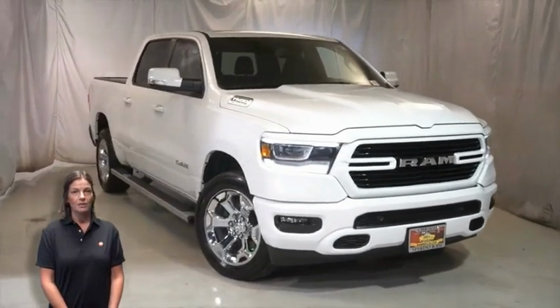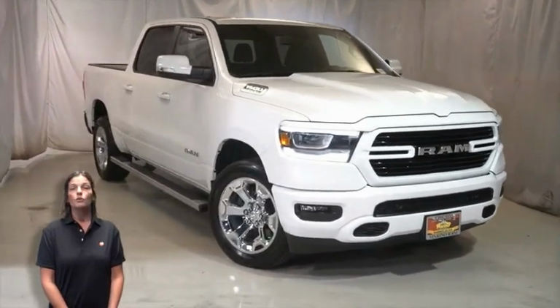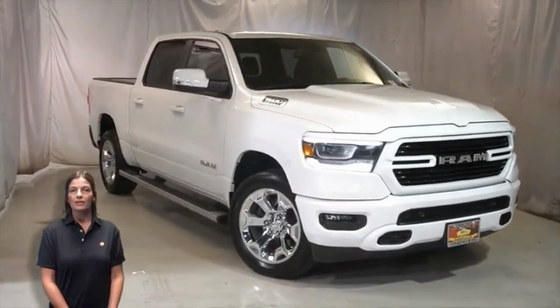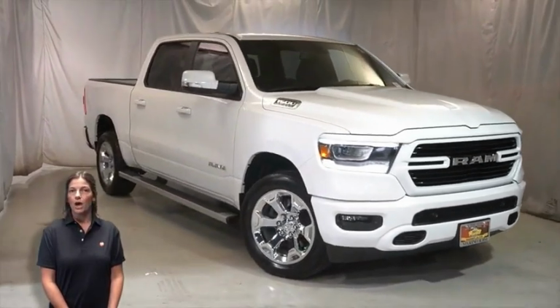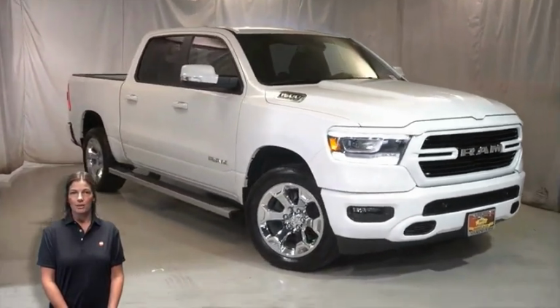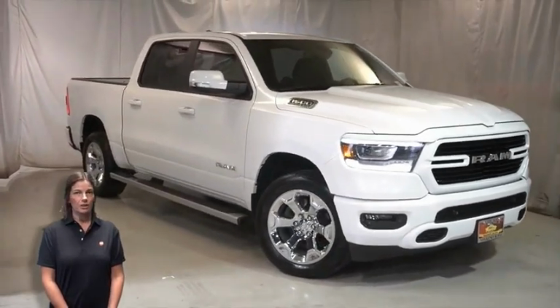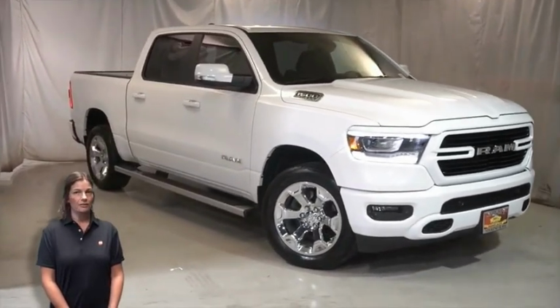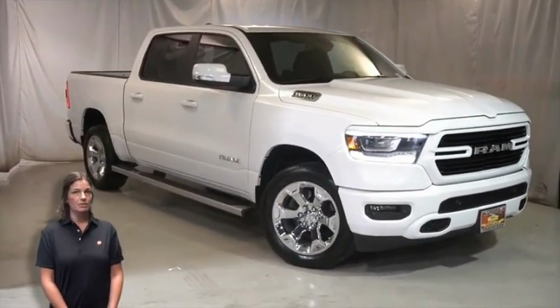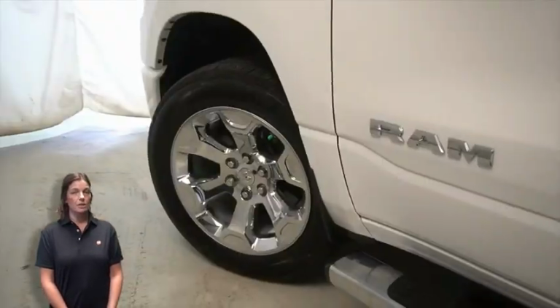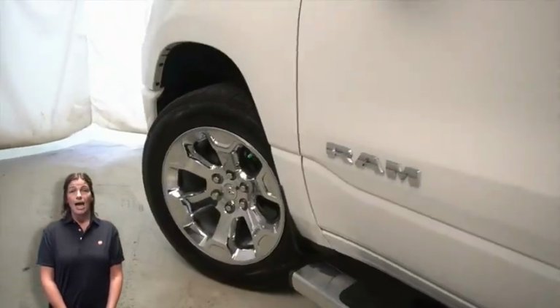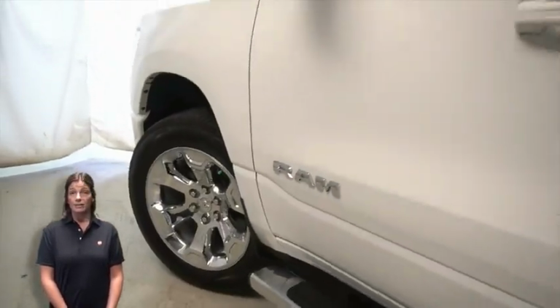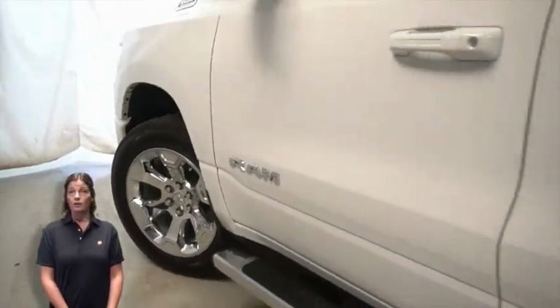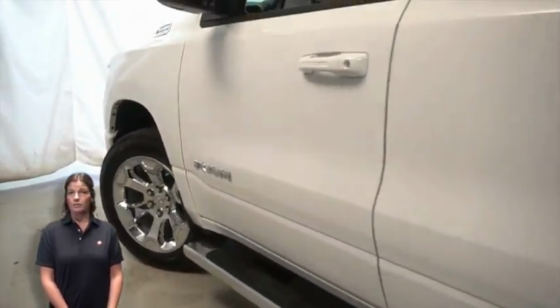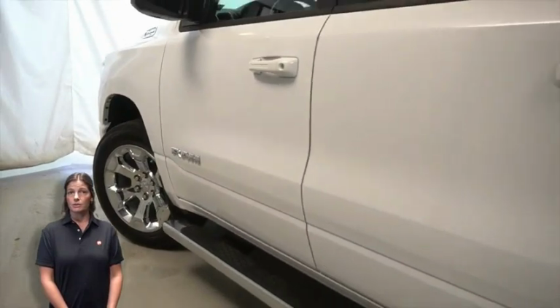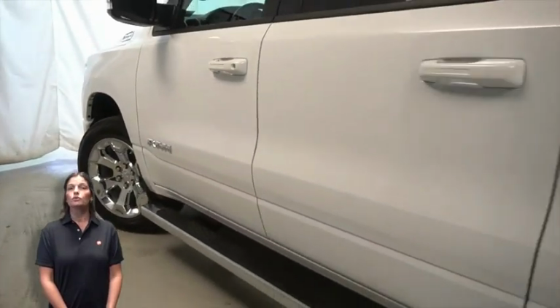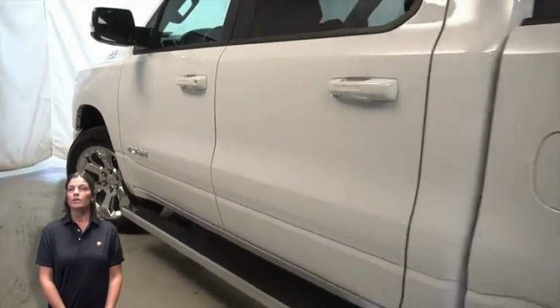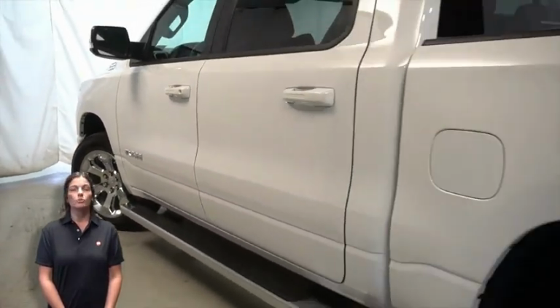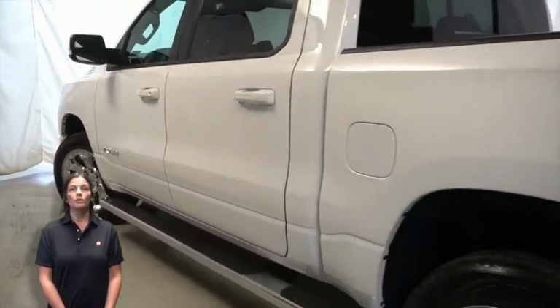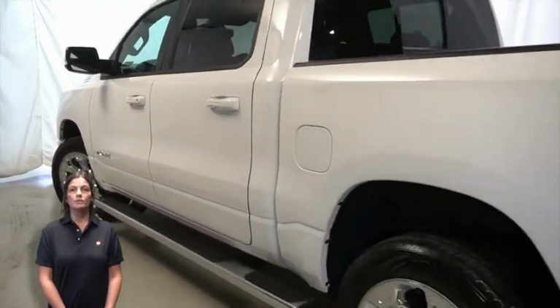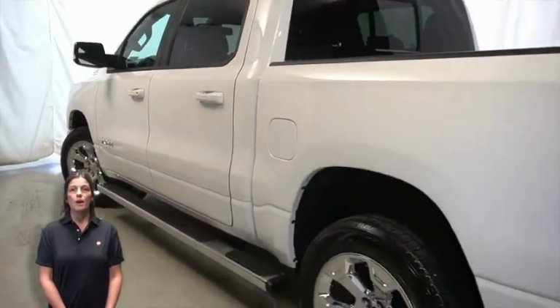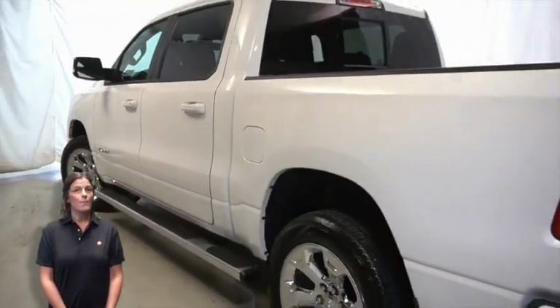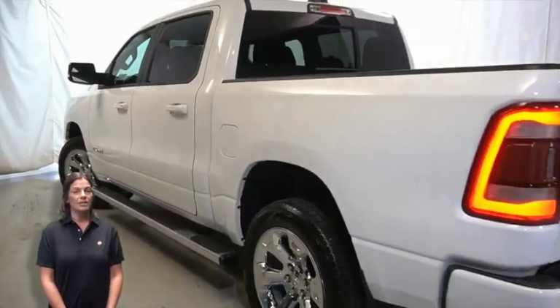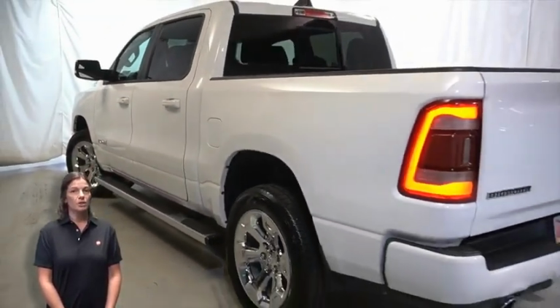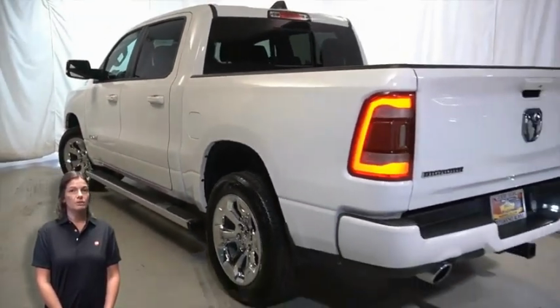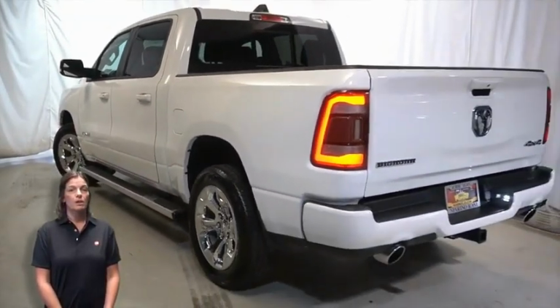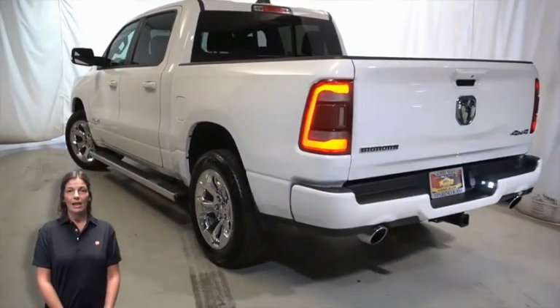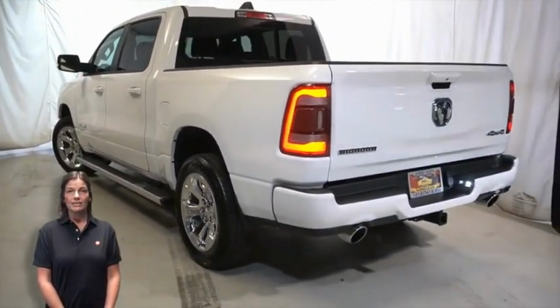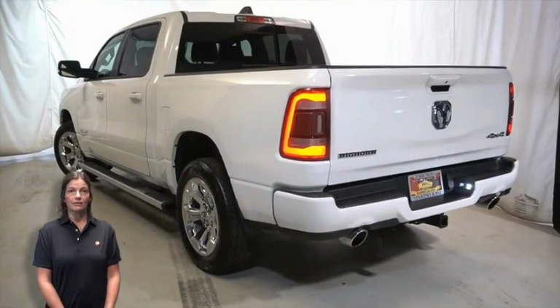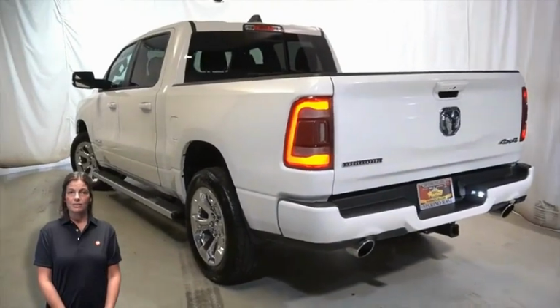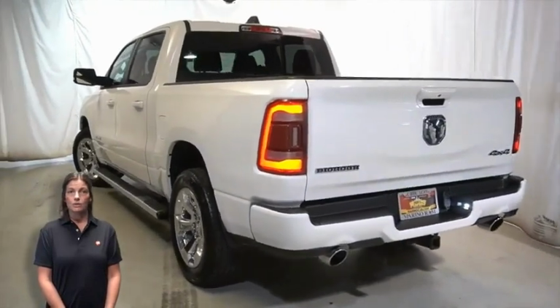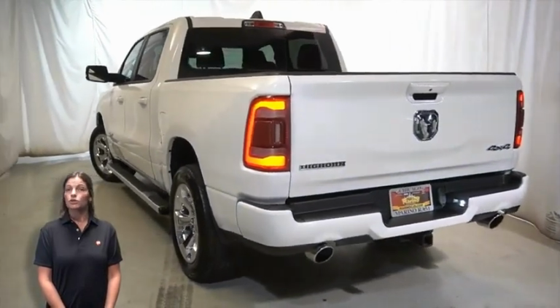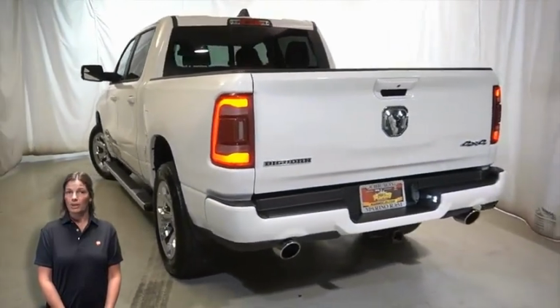With LED automatic reflector headlamps, LED fog lamps, 20-inch aluminum wheels, power heated mirrors, LED tail lamps, and a tow package.